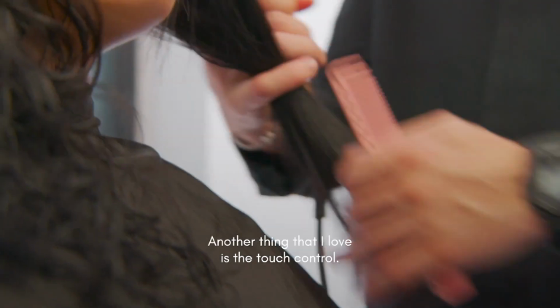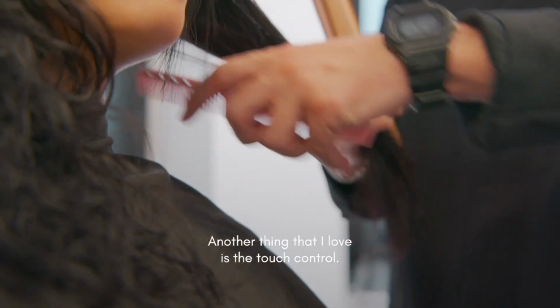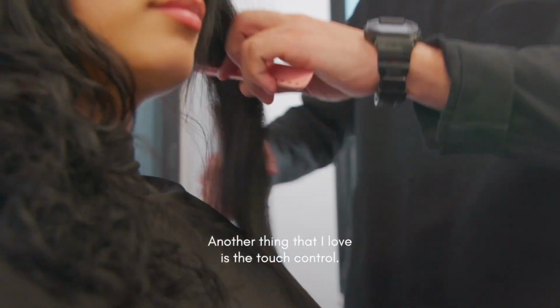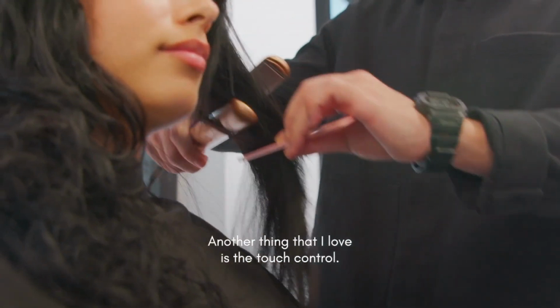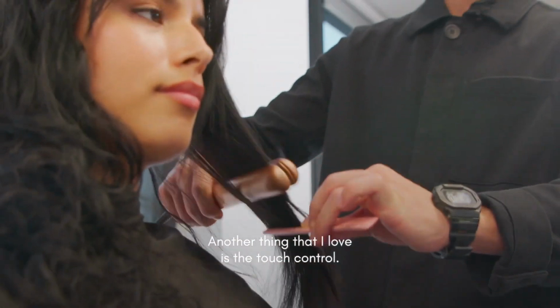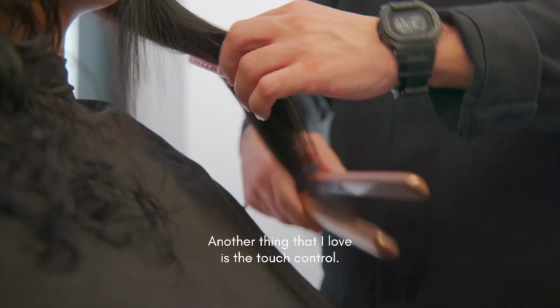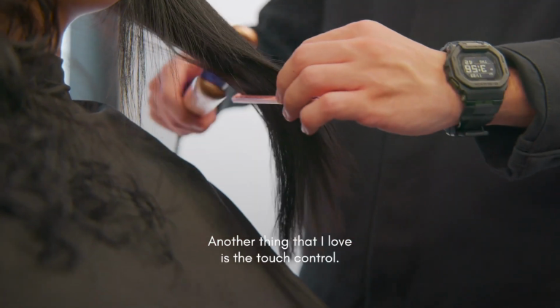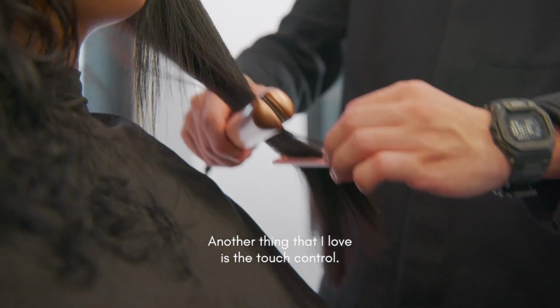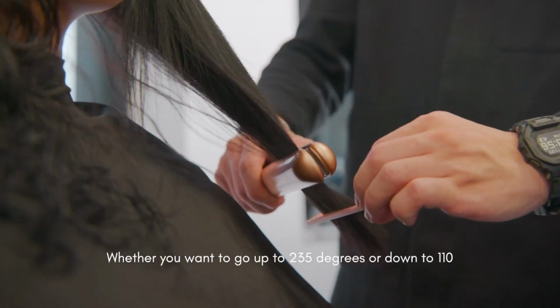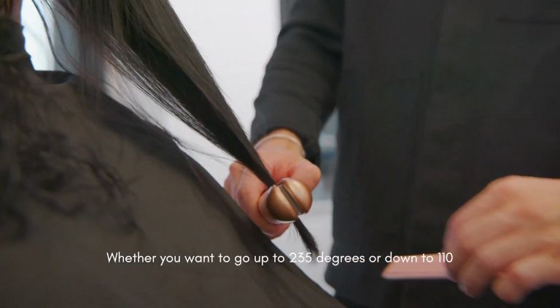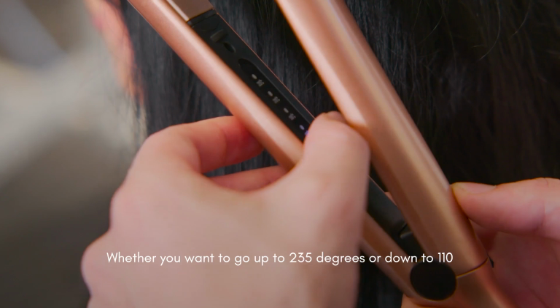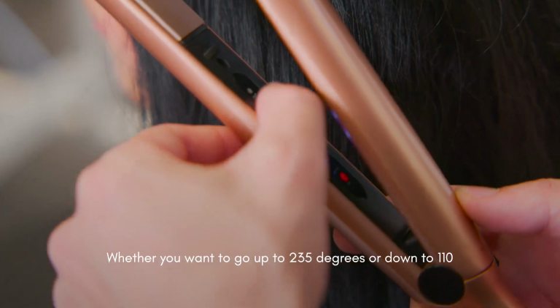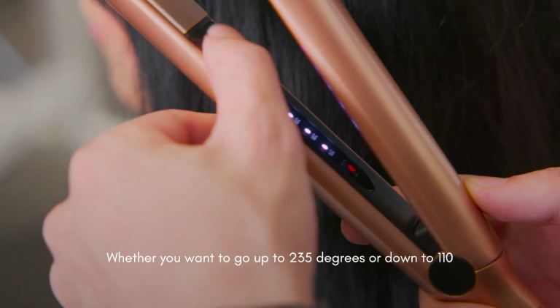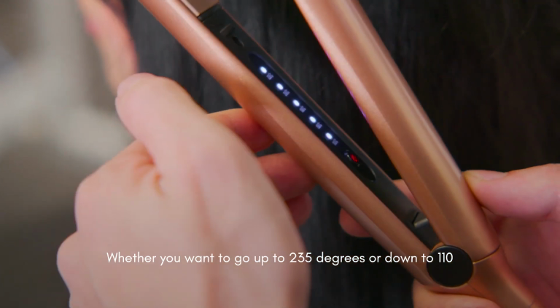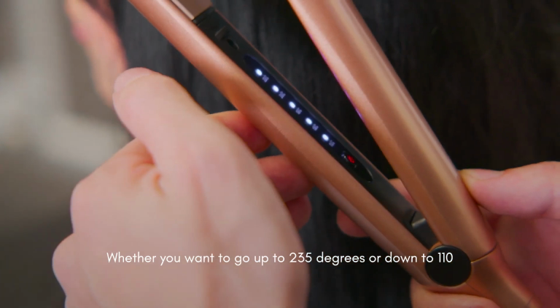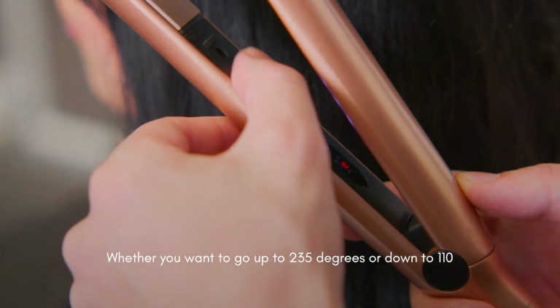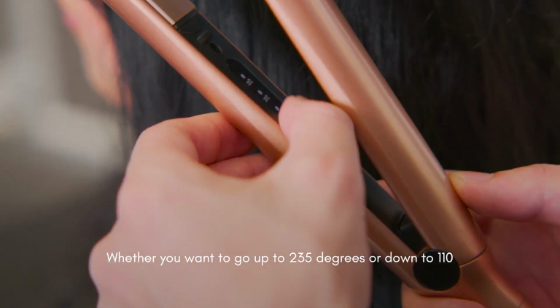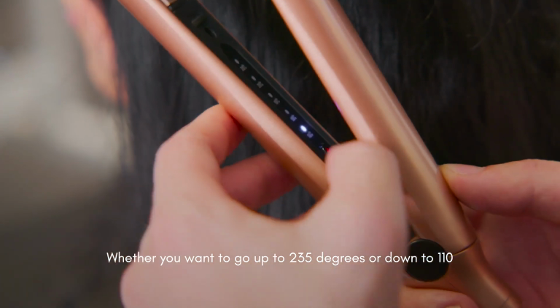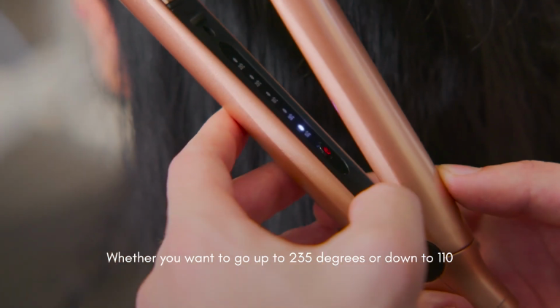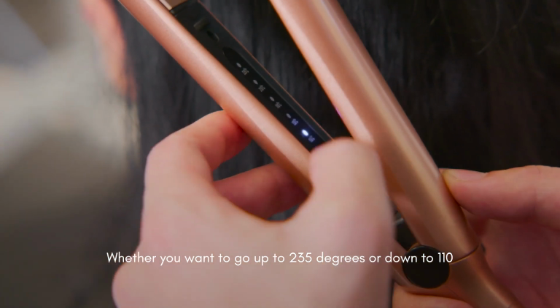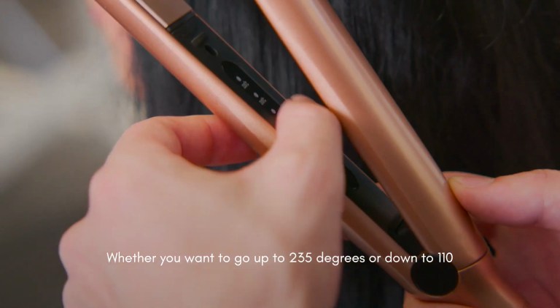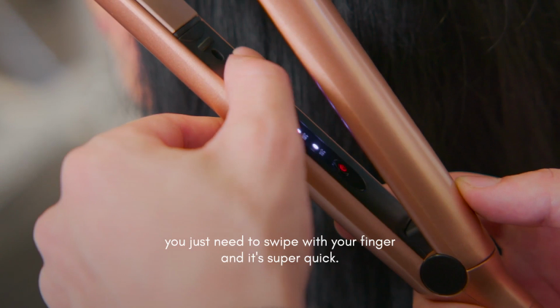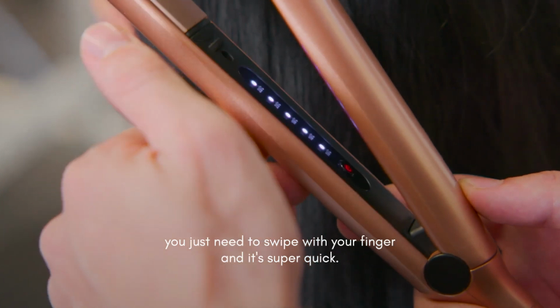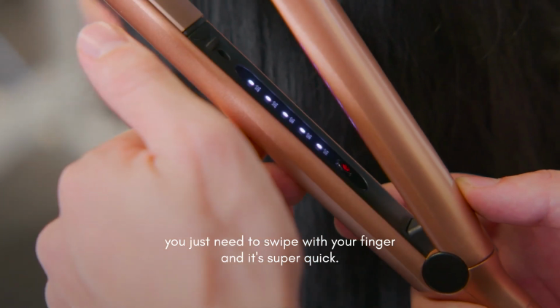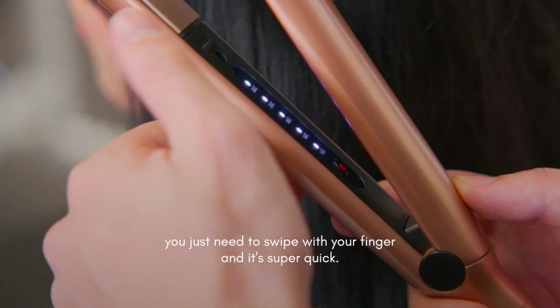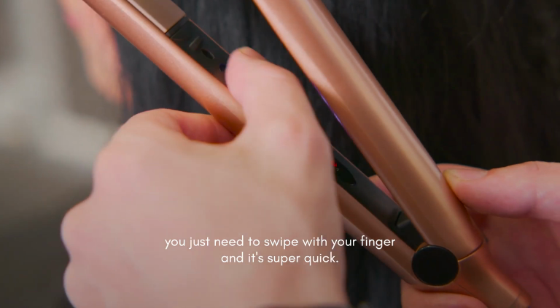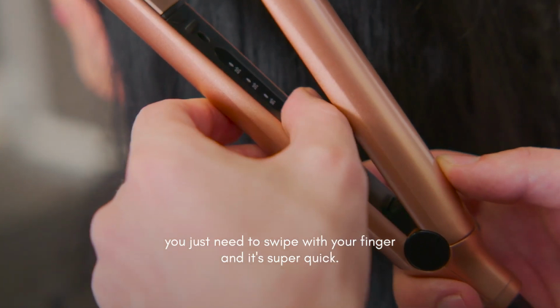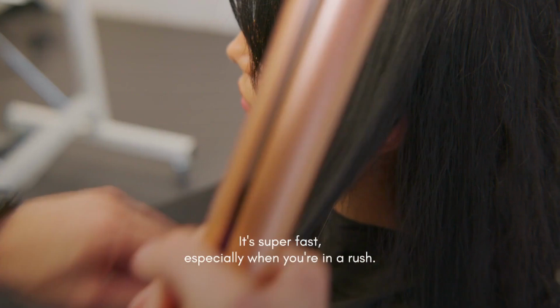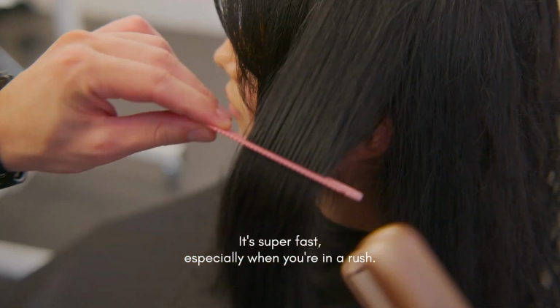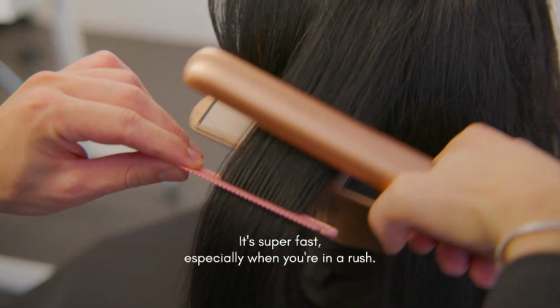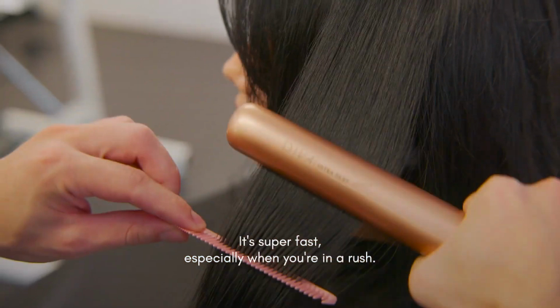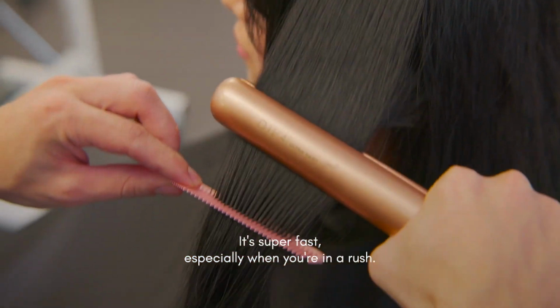Another thing that I love is the touch control. Whether you want to go up to 235 degrees or down to 110, you just need to swipe with your finger and it's super quick, it's super fast, especially when you're in a rush.